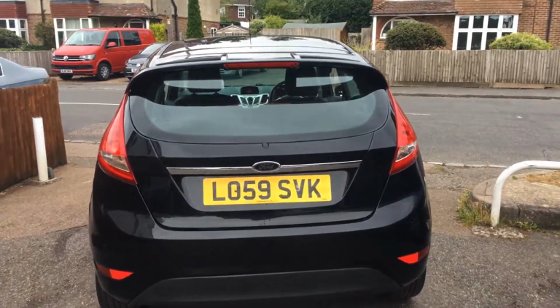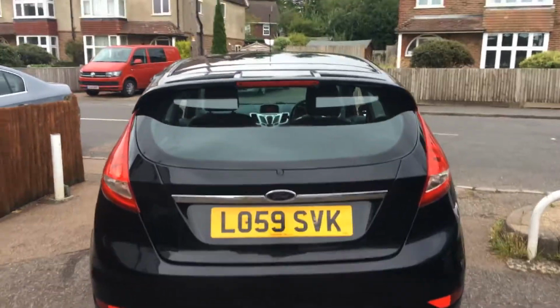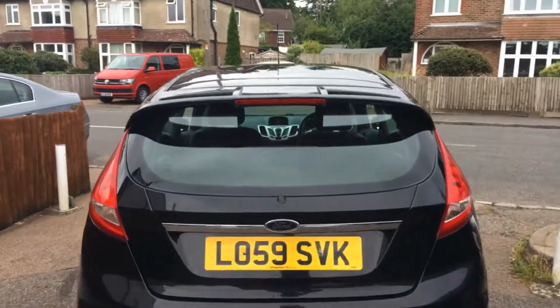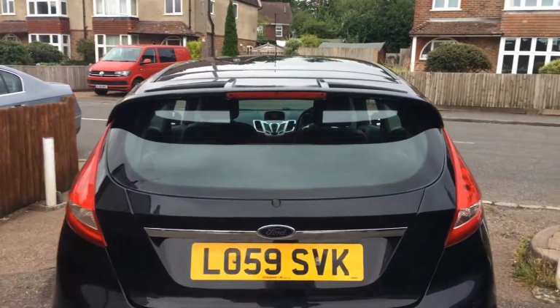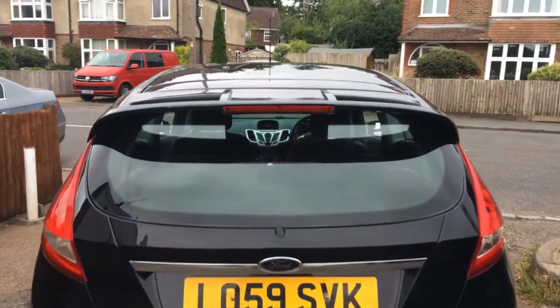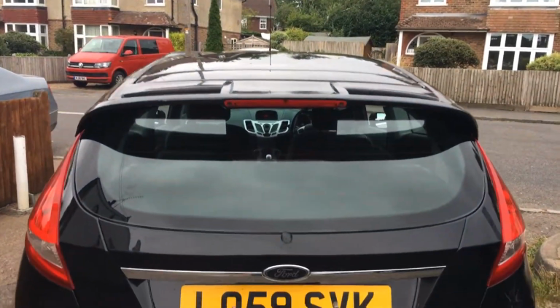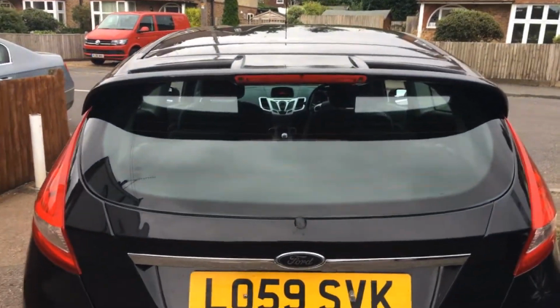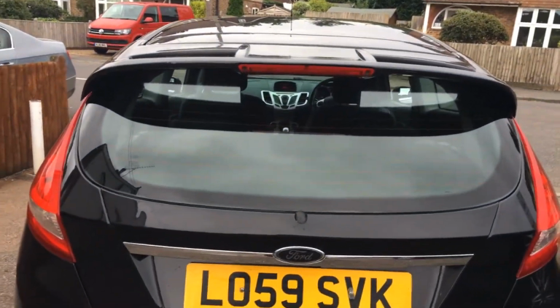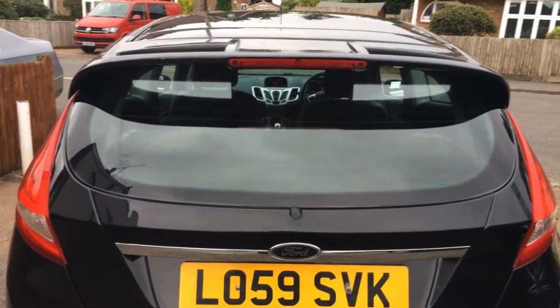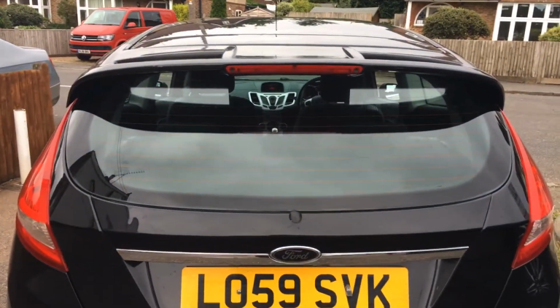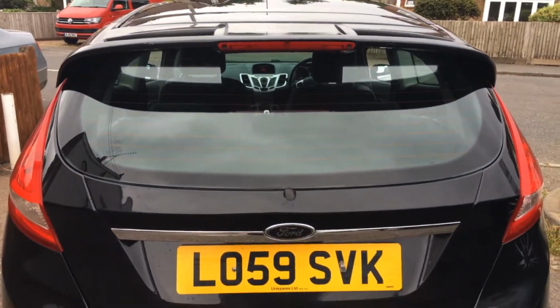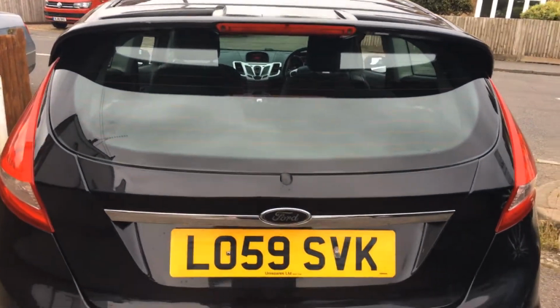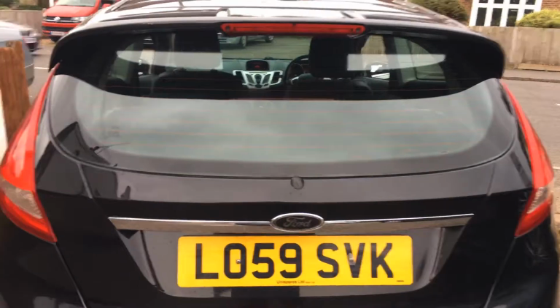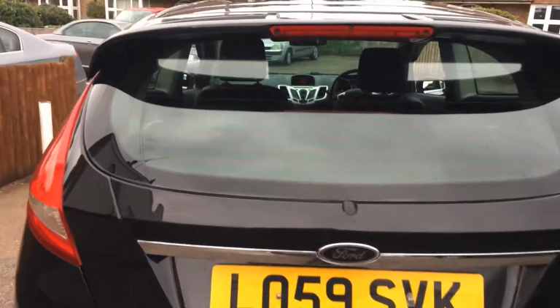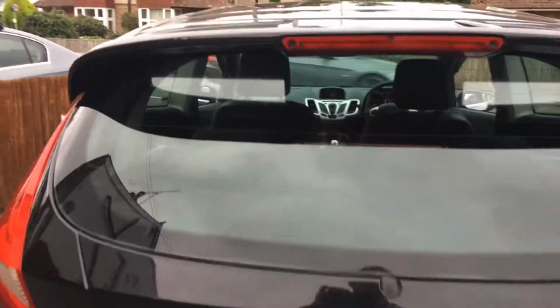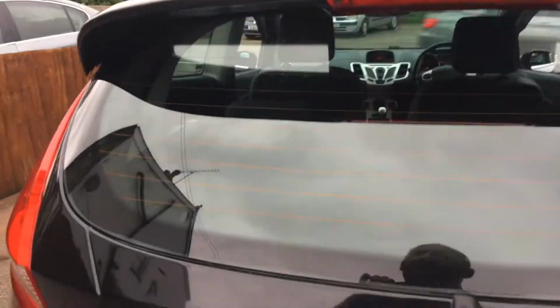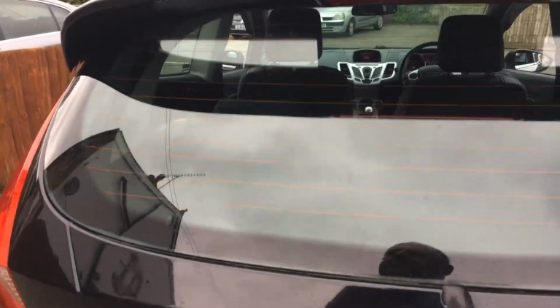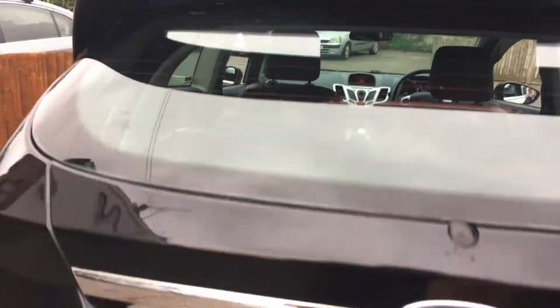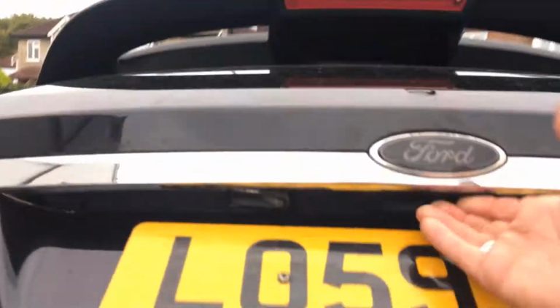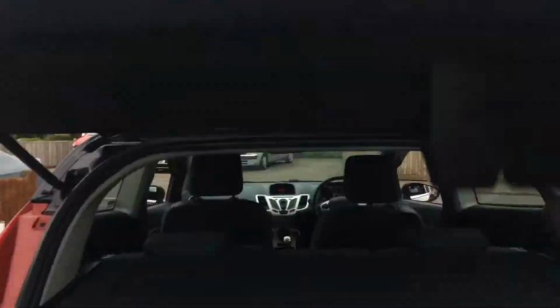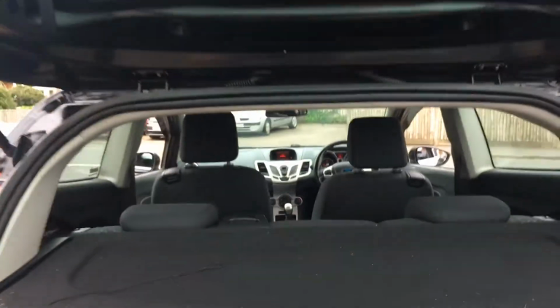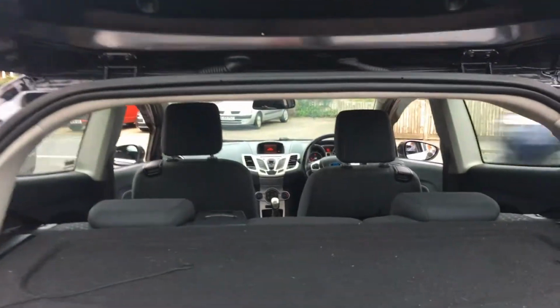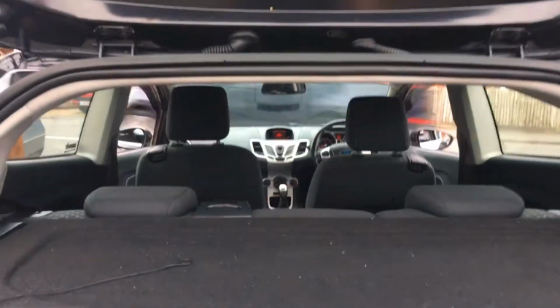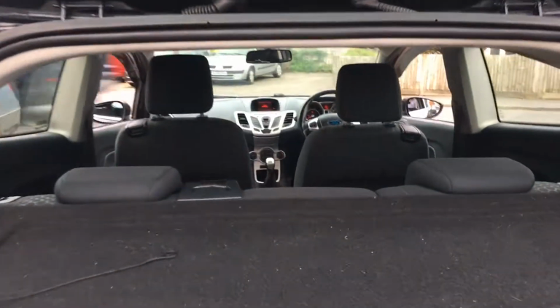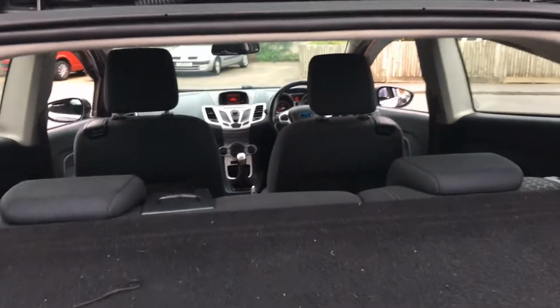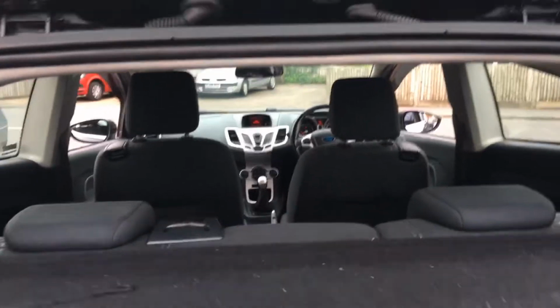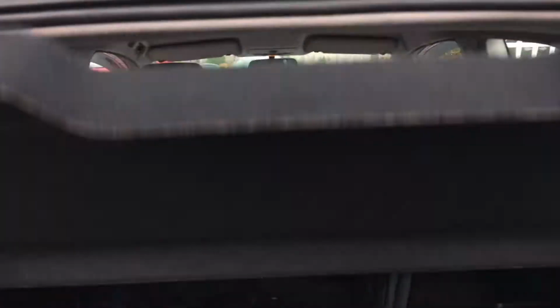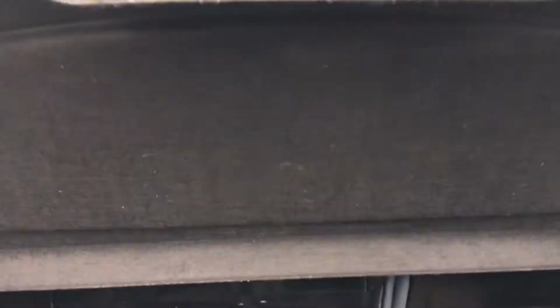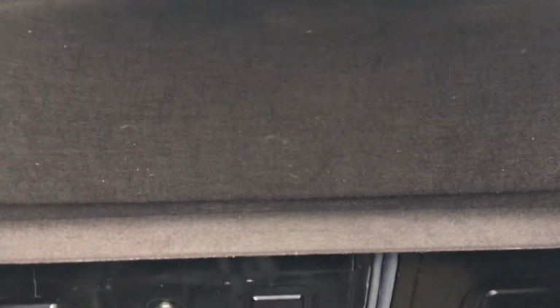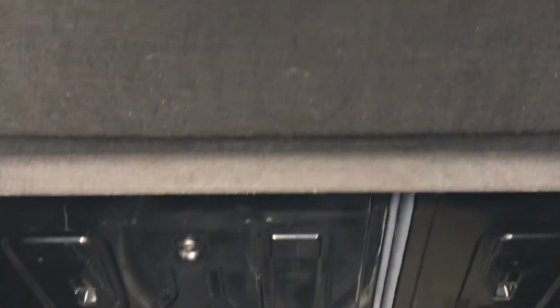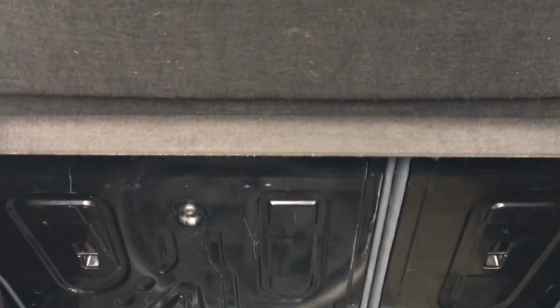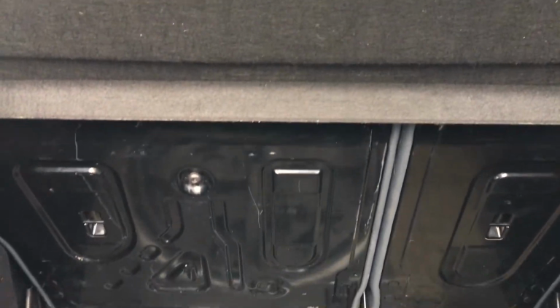Very smart rear spoiler with a high-level brake light. There's a rear parcel shelf and a 60-40 split rear seat.